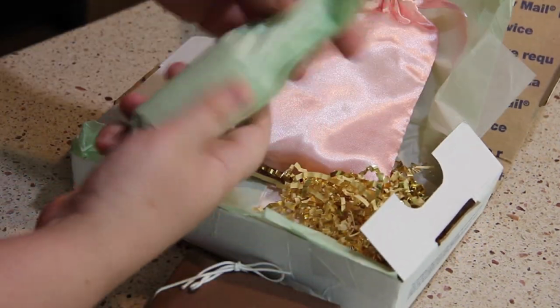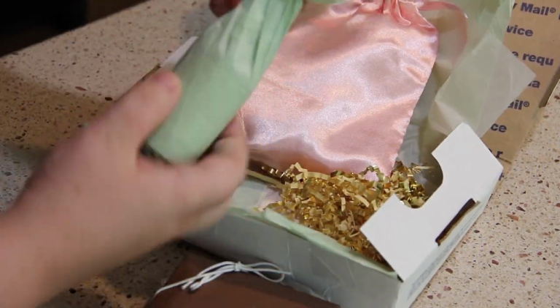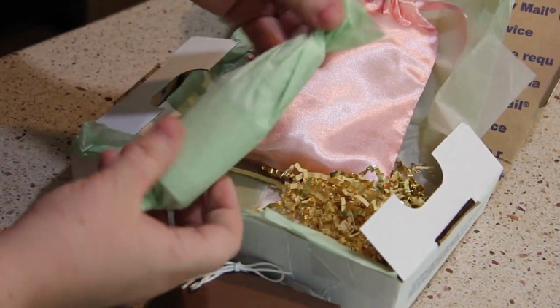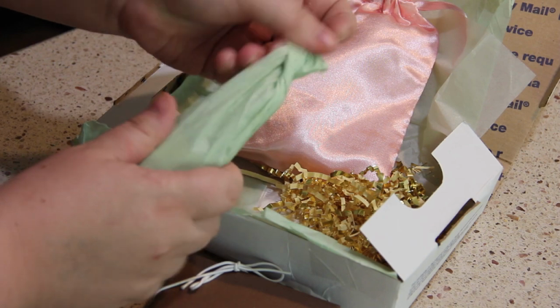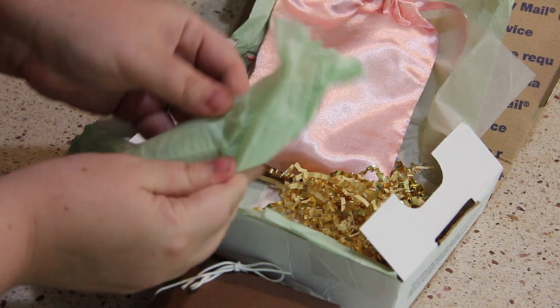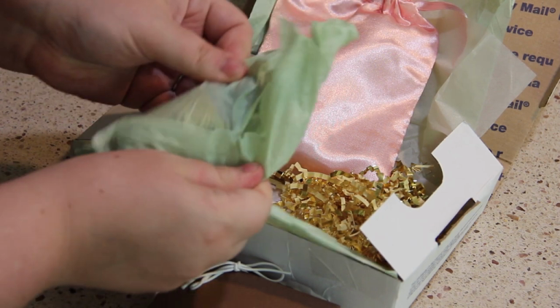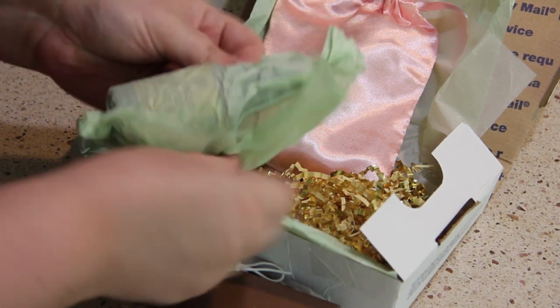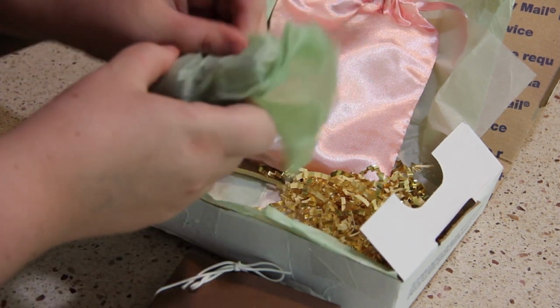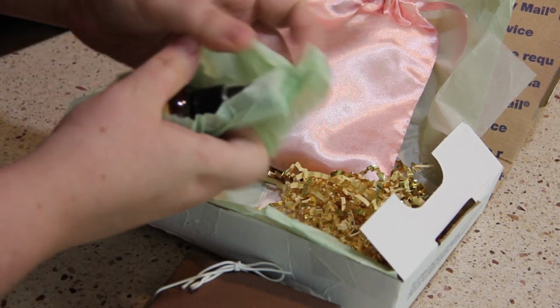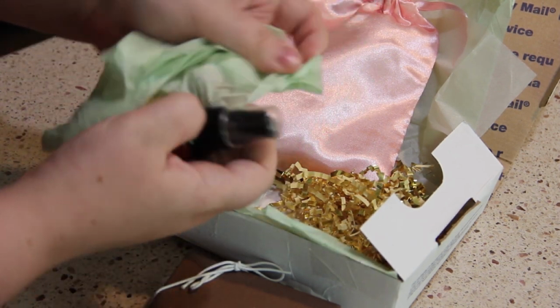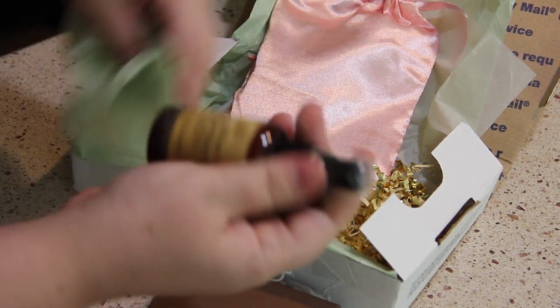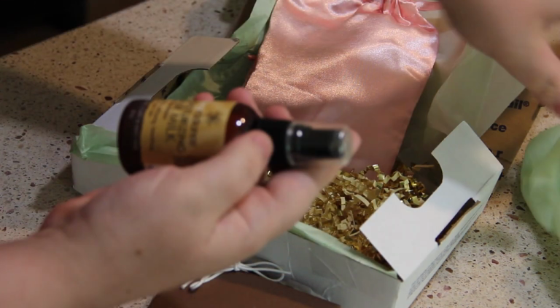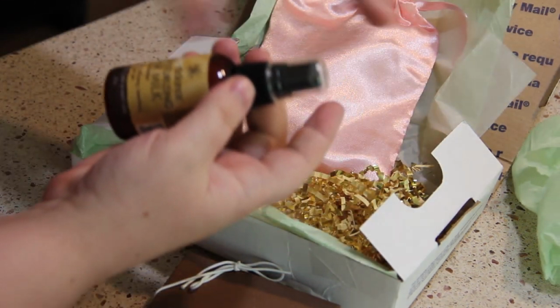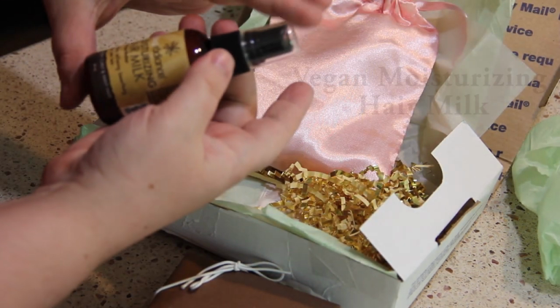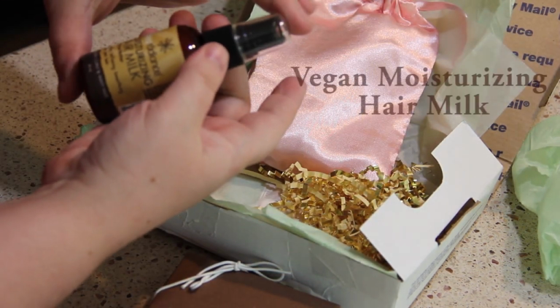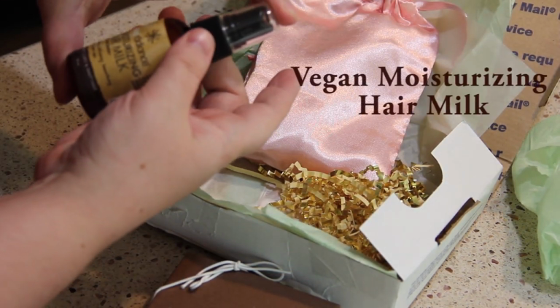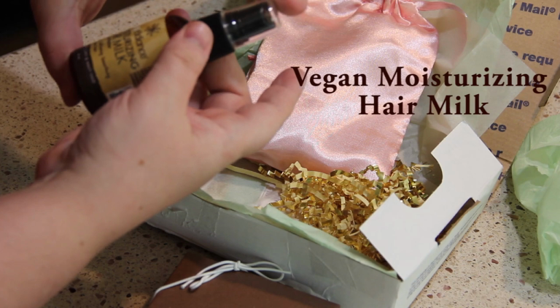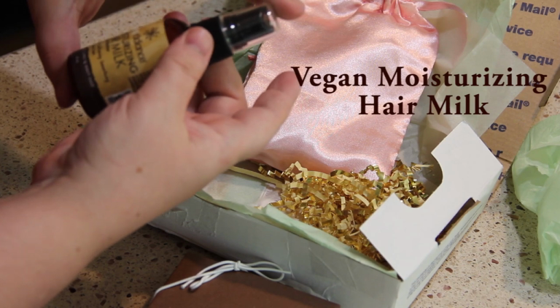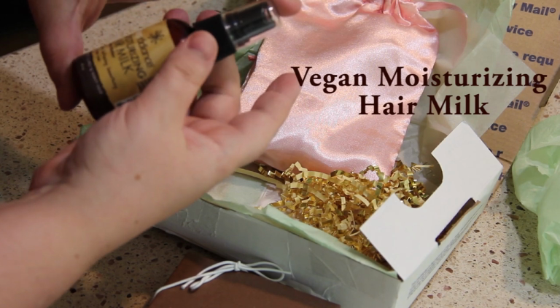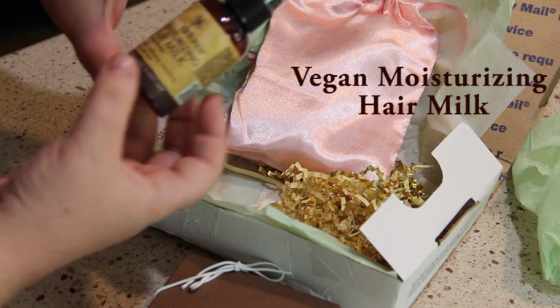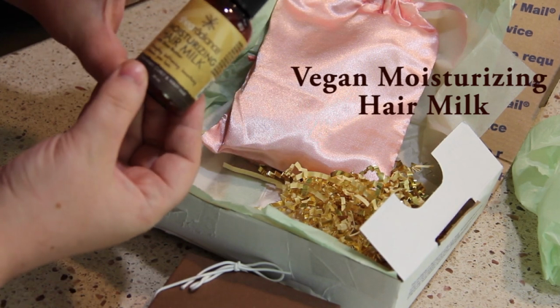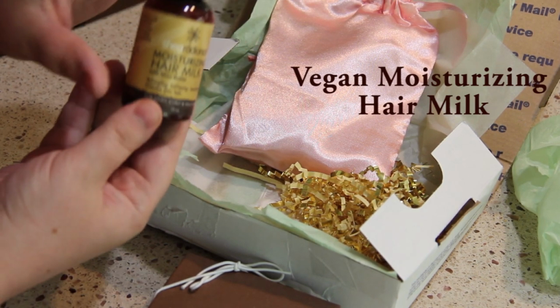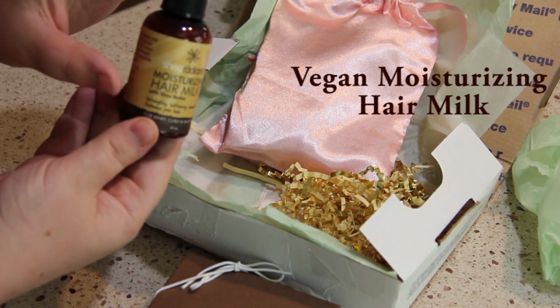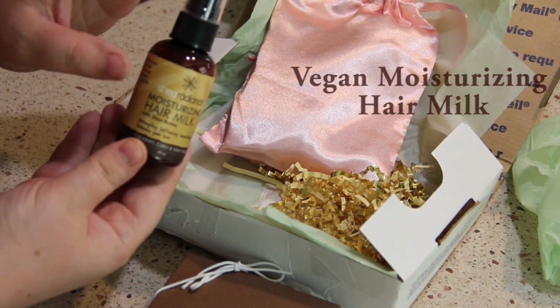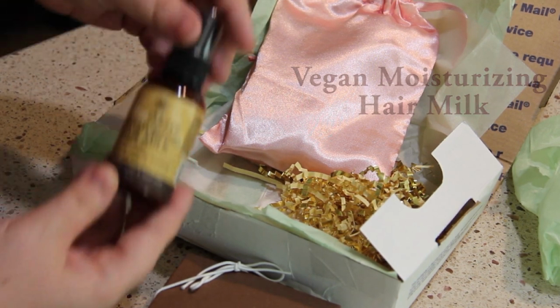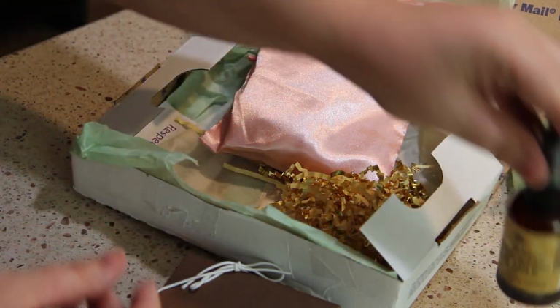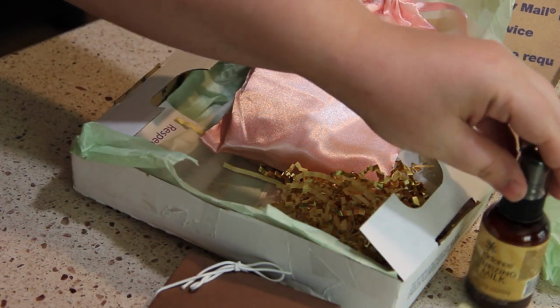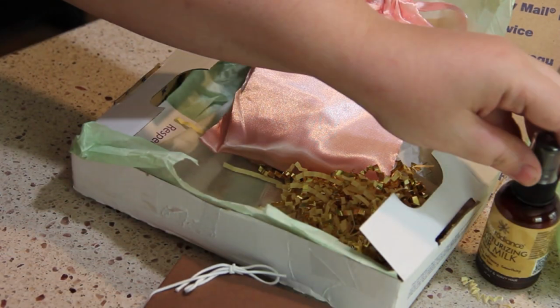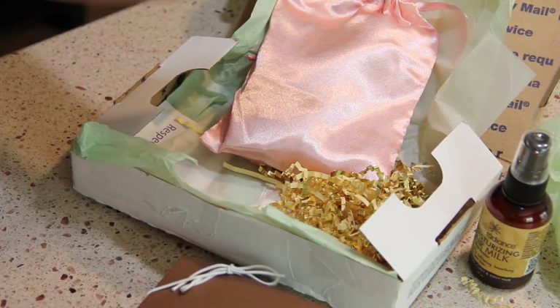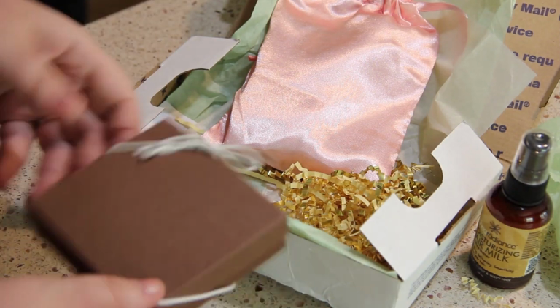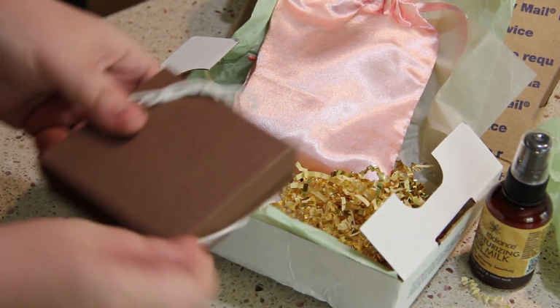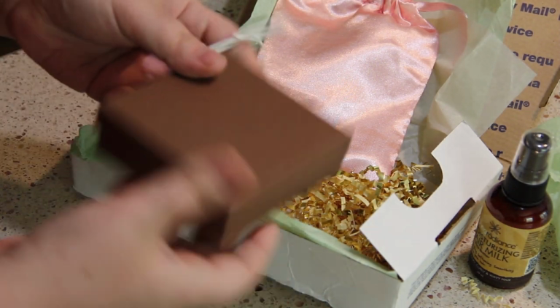Let's just open this one up first. It is a moisturizing hair milk with shea butter. Always exciting to try out hair products.